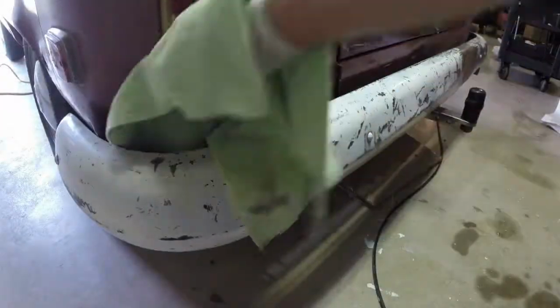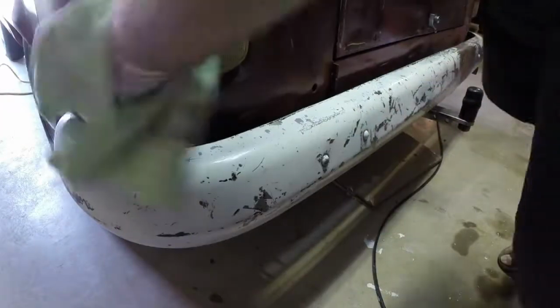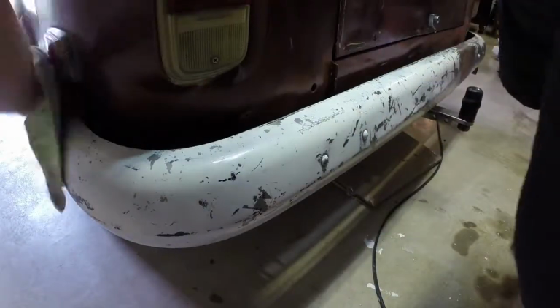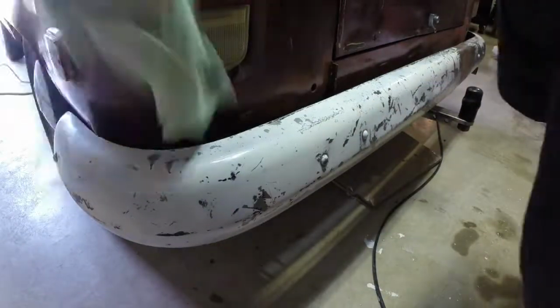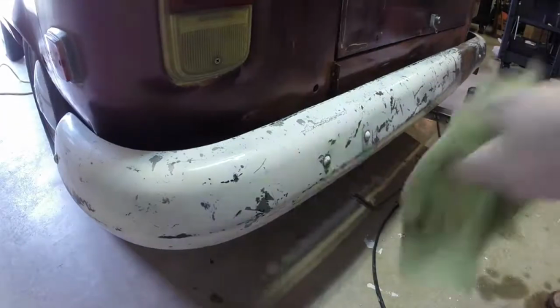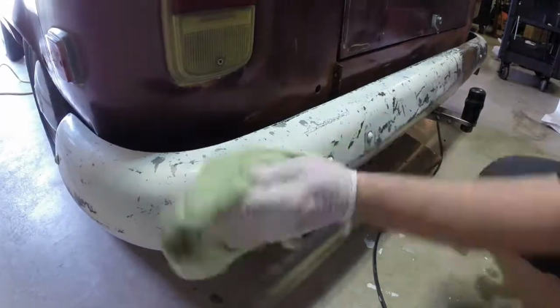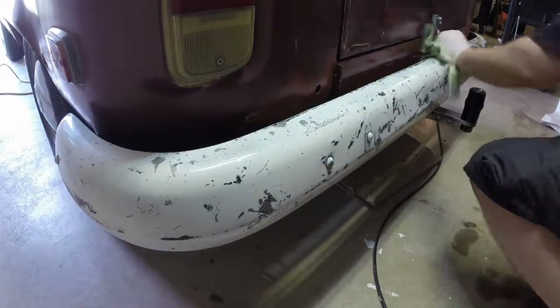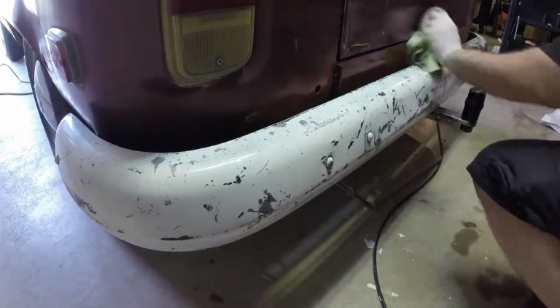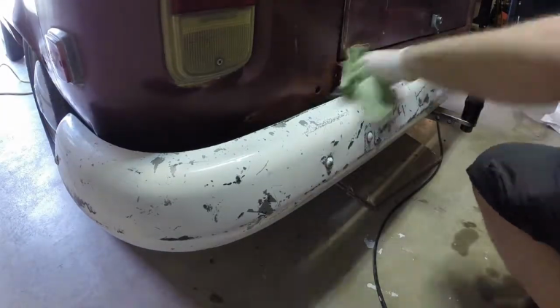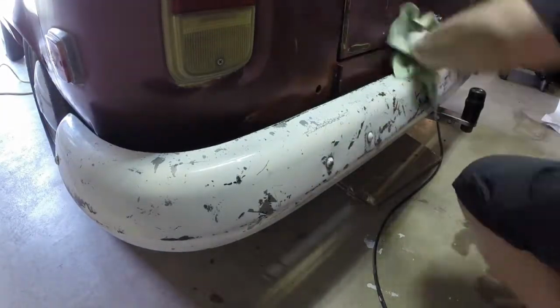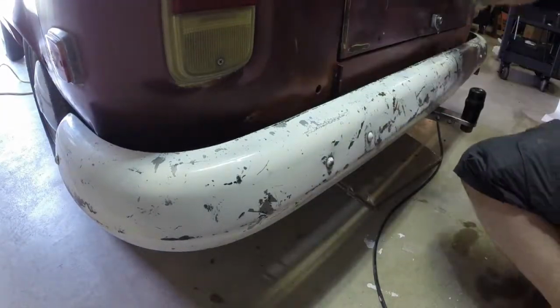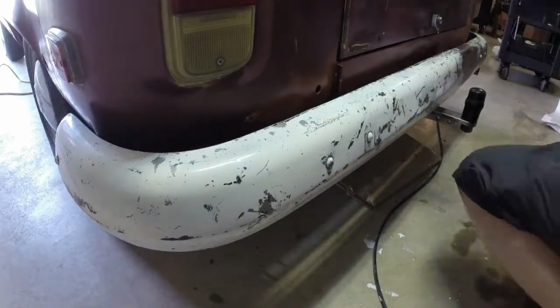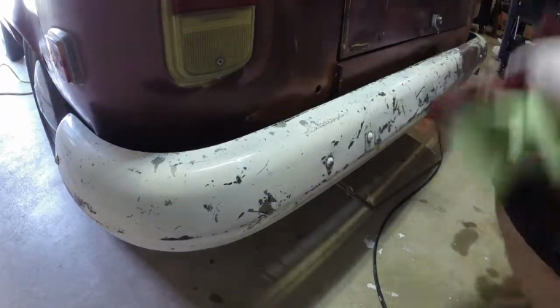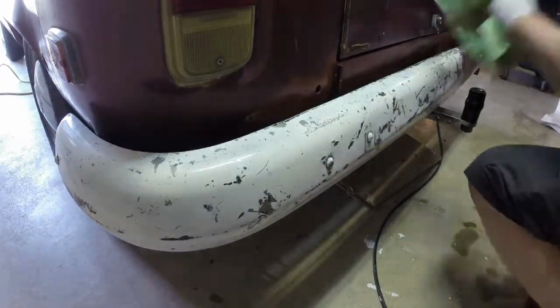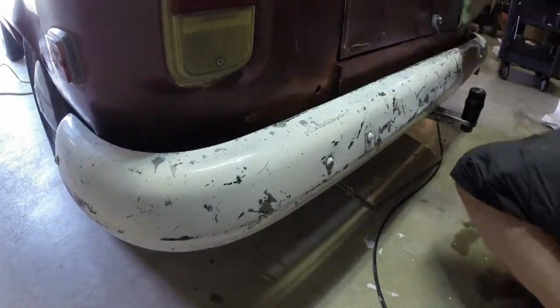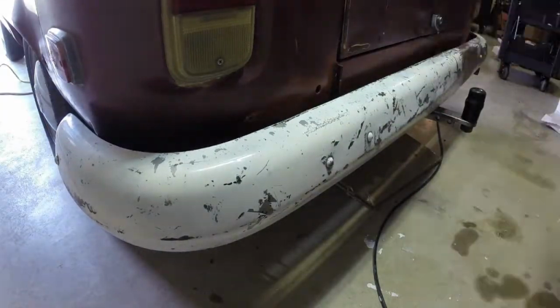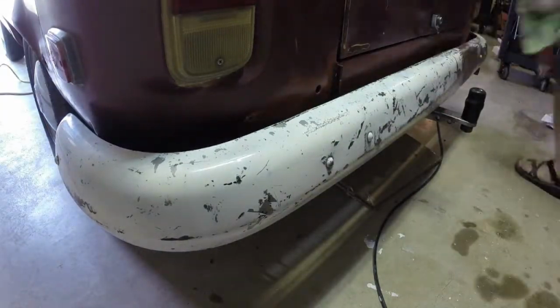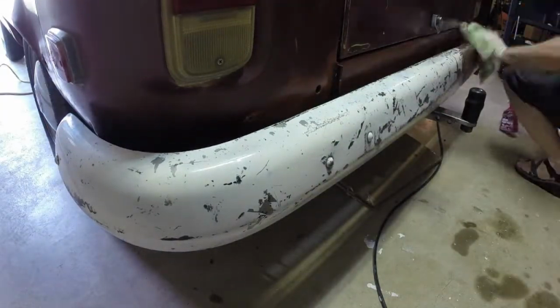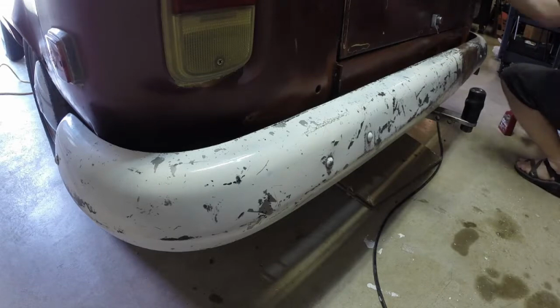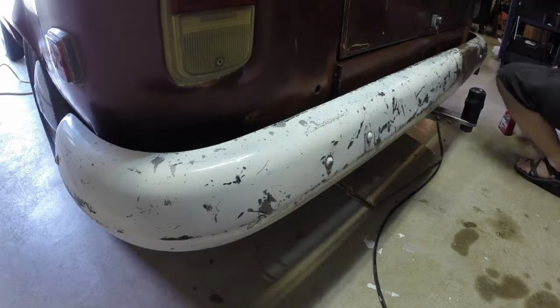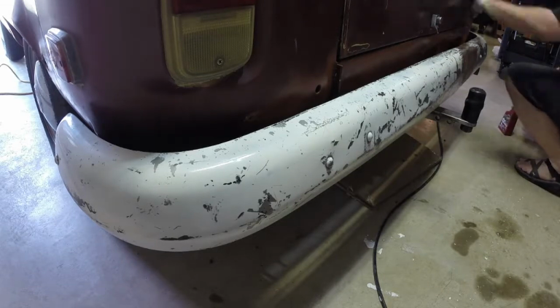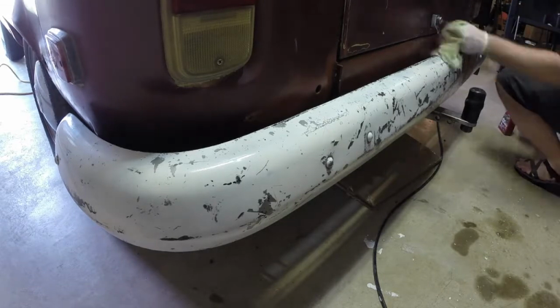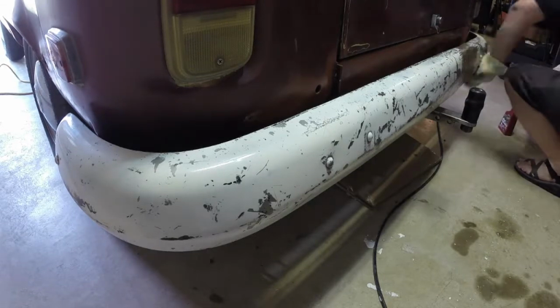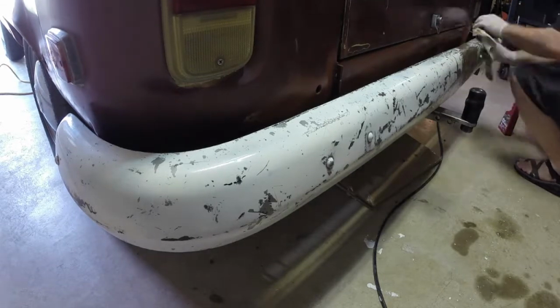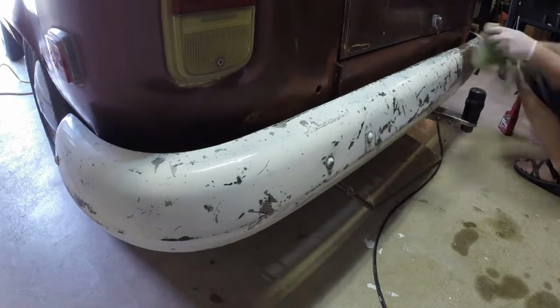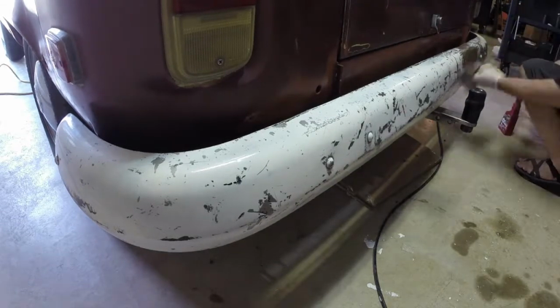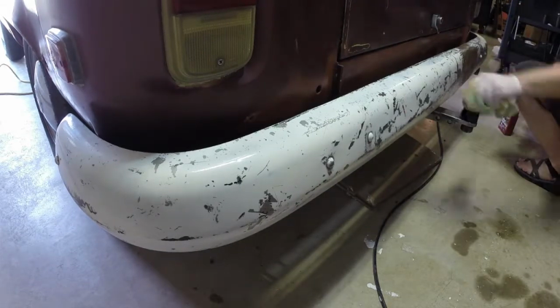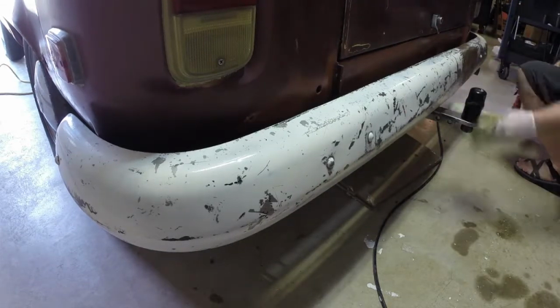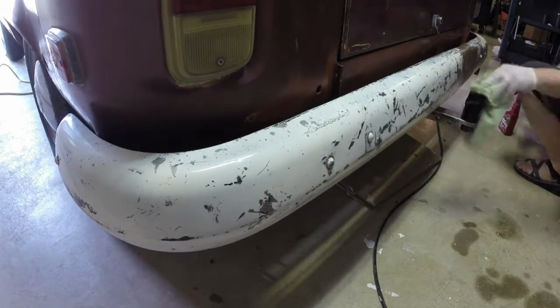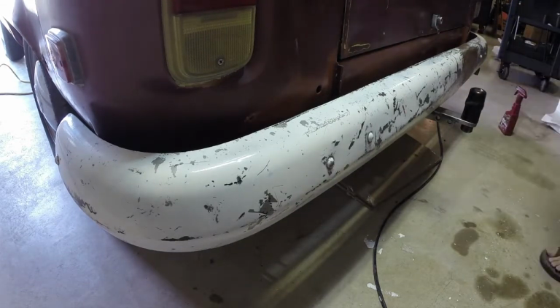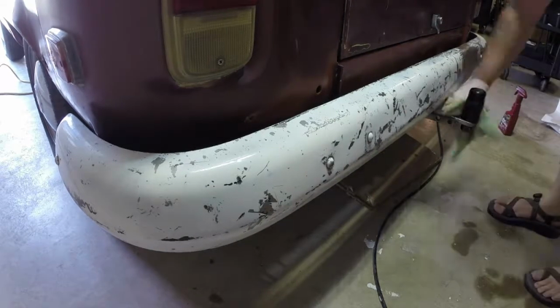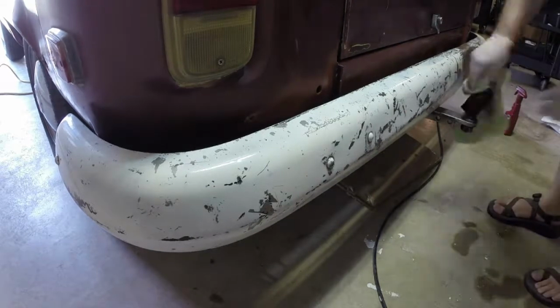After all that, I went through with some detail spray and just cleaned up the rest of the buffing compound and everything, and it's done. It actually looks really good.